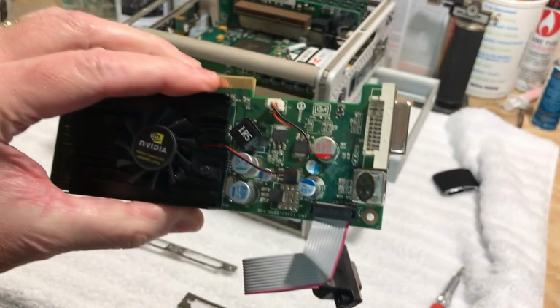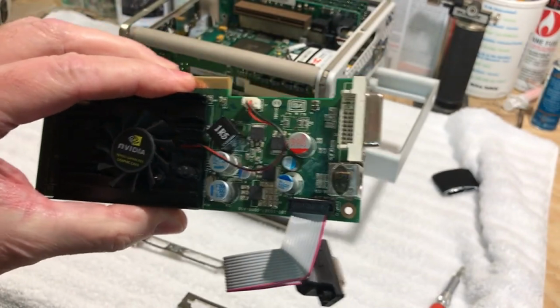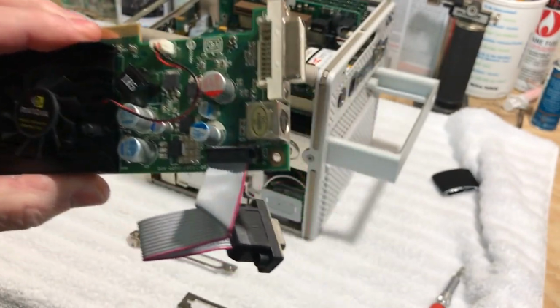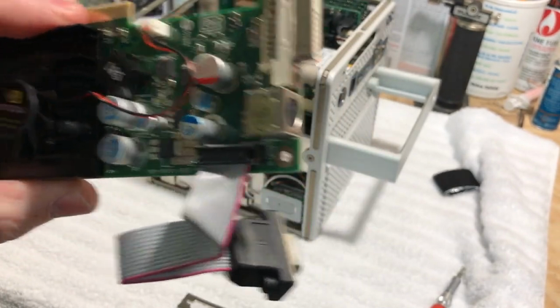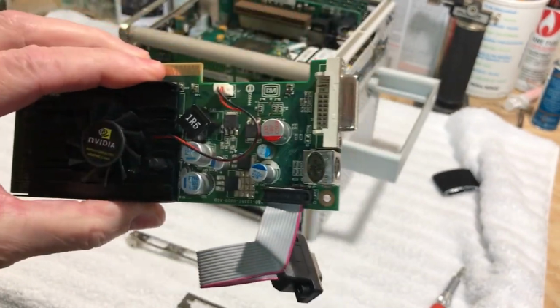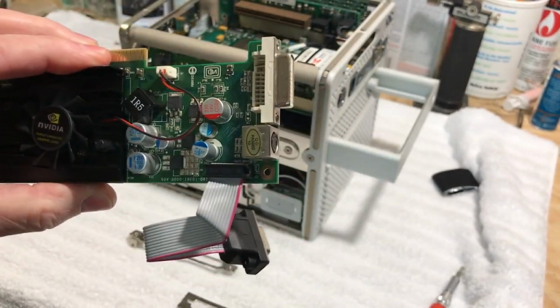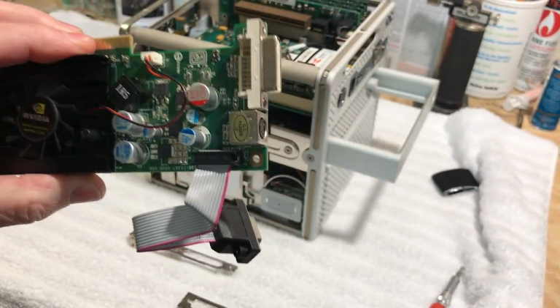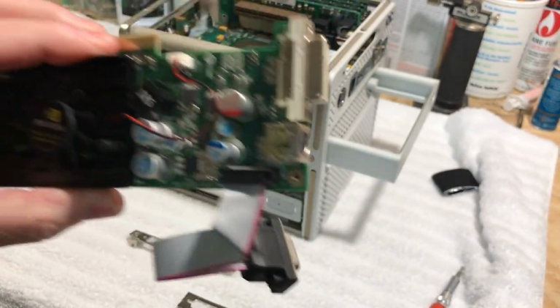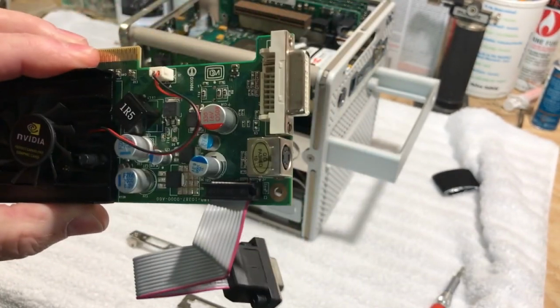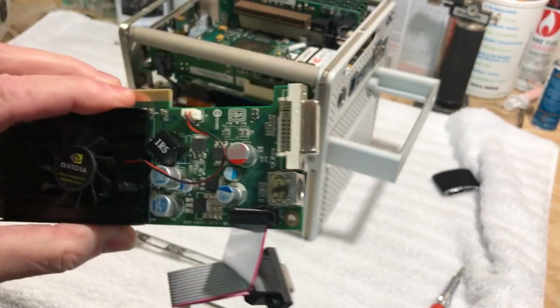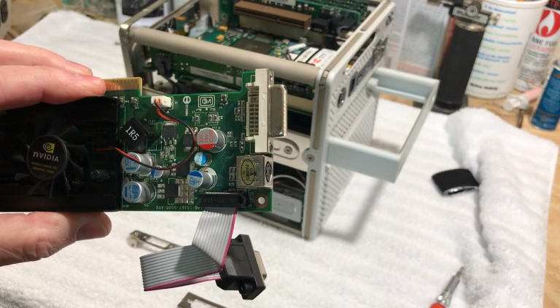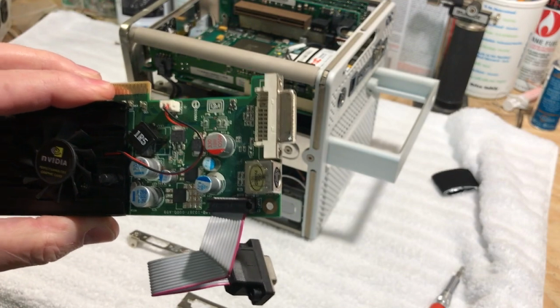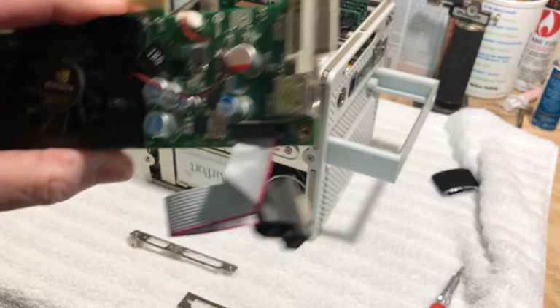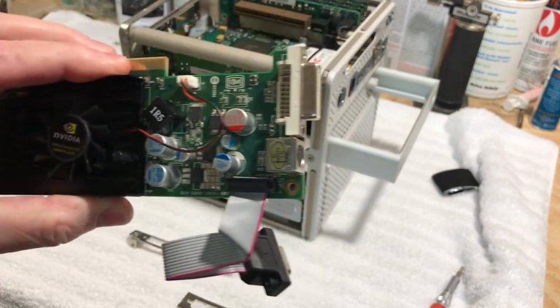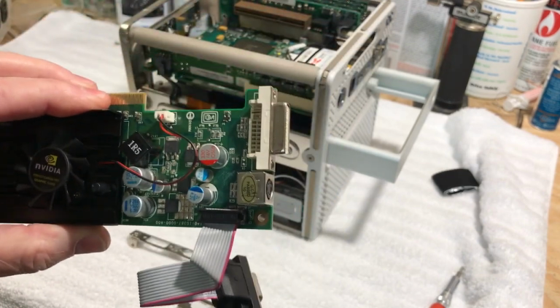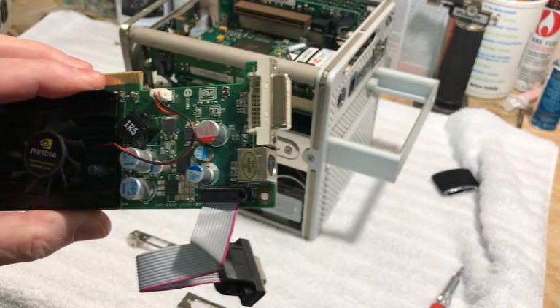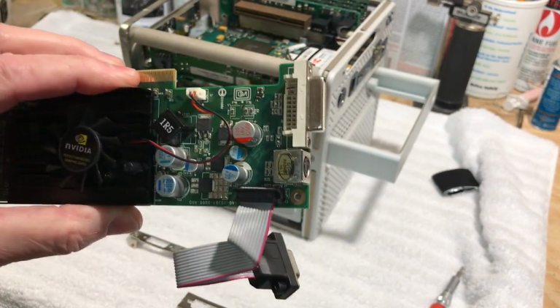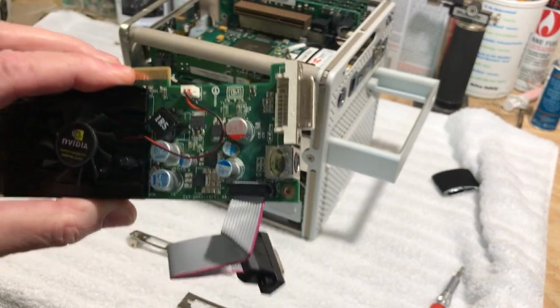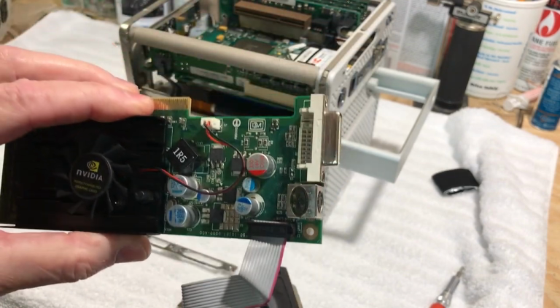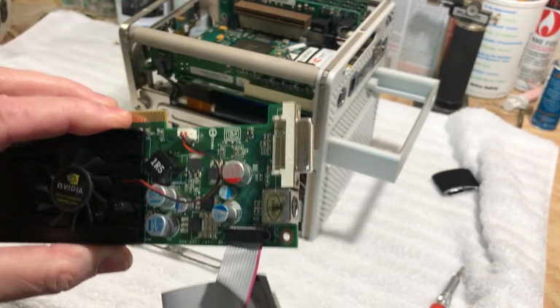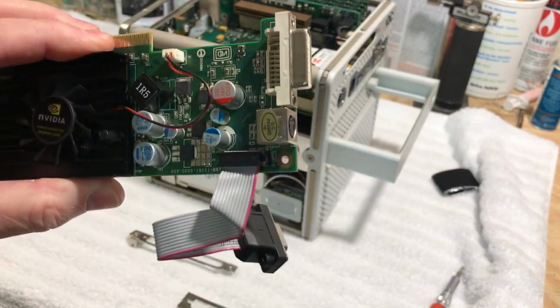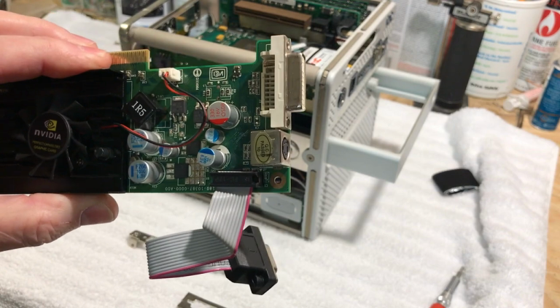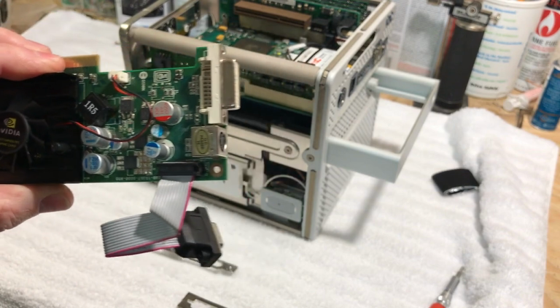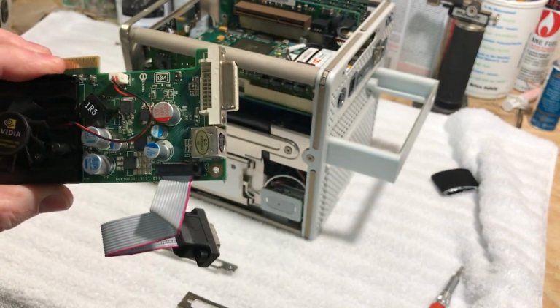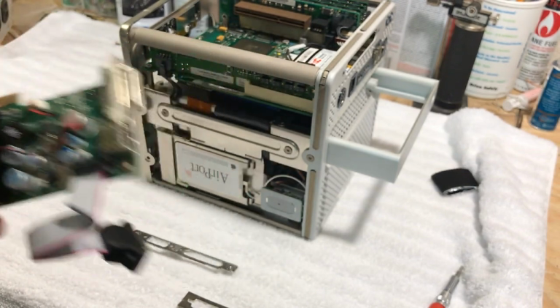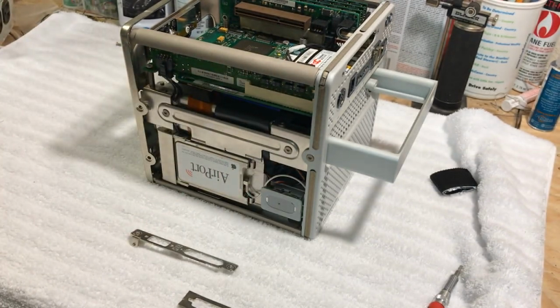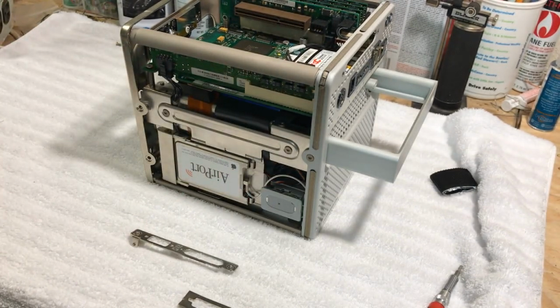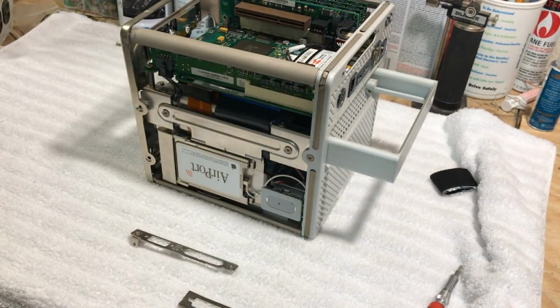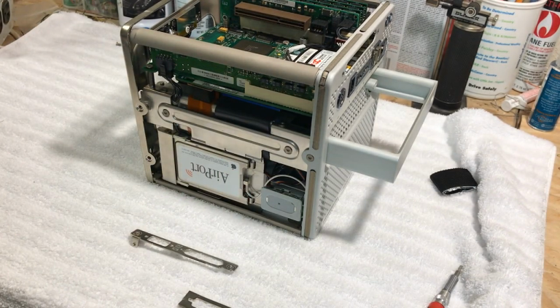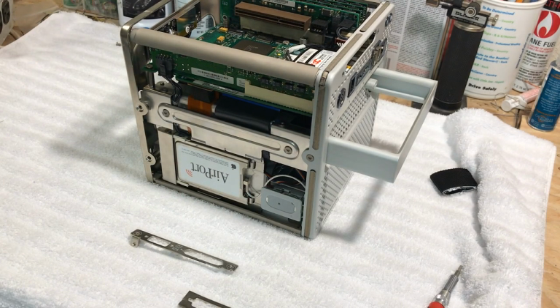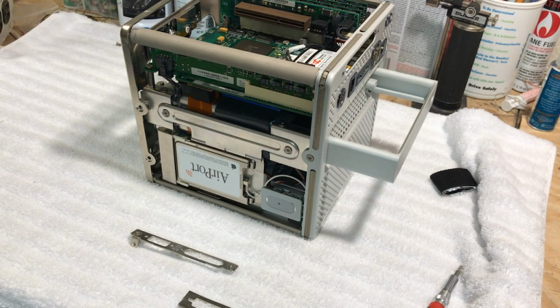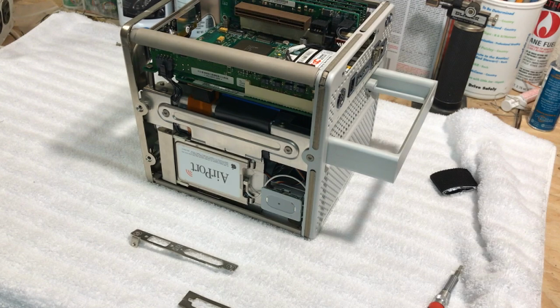Running this new card, the video graphics are awesome — it just loads so much faster. When we get that processor upgraded we're going to really be screaming with this thing. But I have to put the Rage card back in it first.